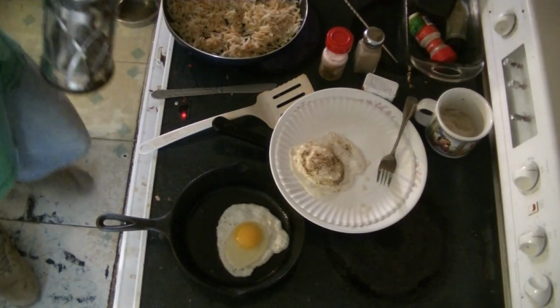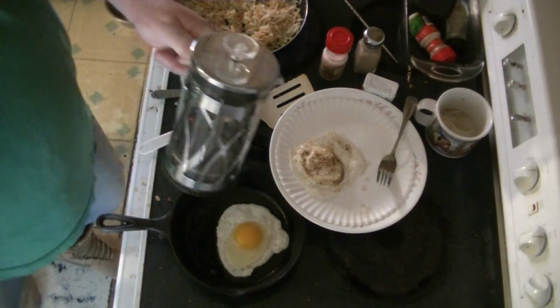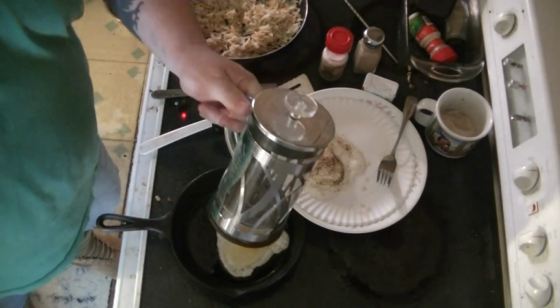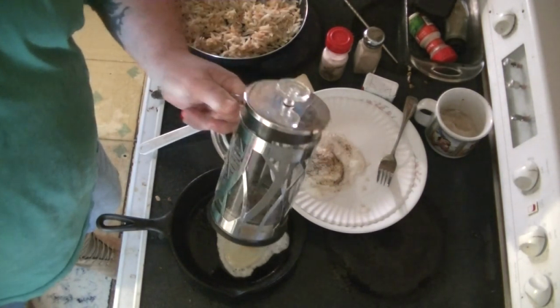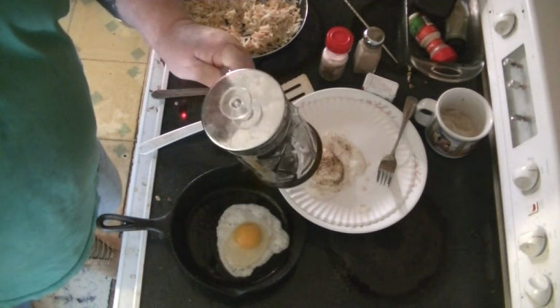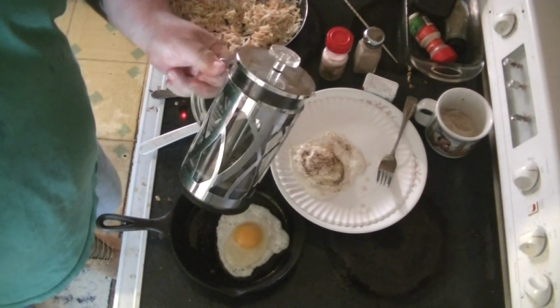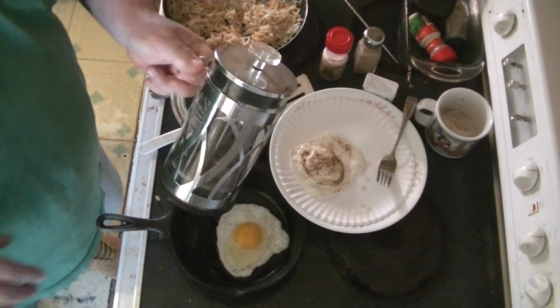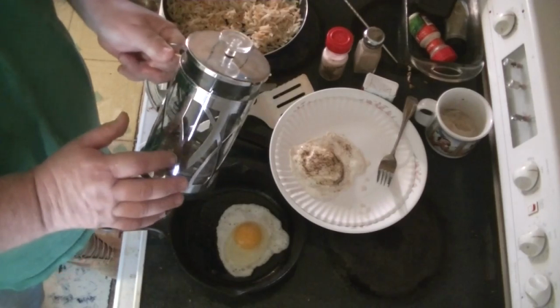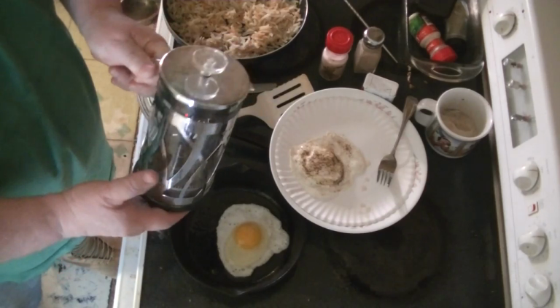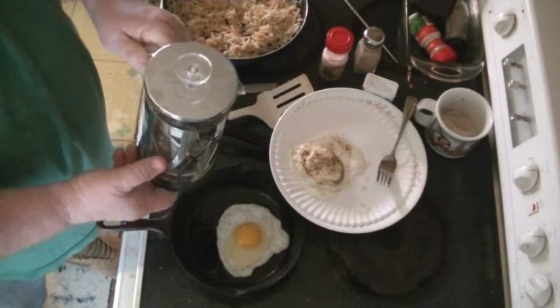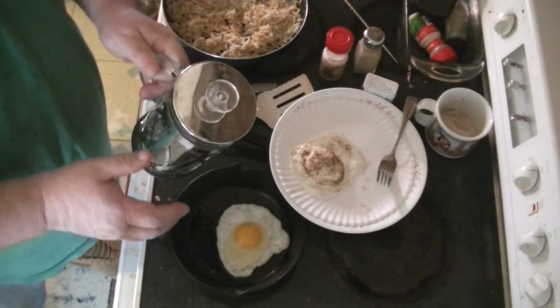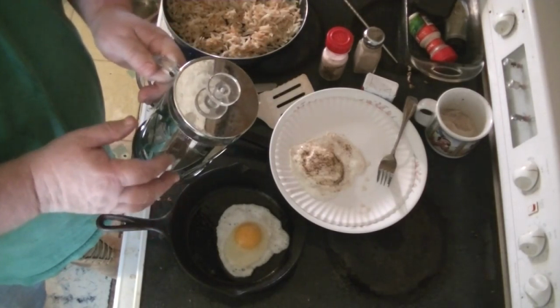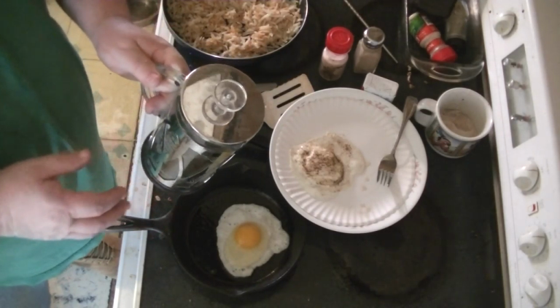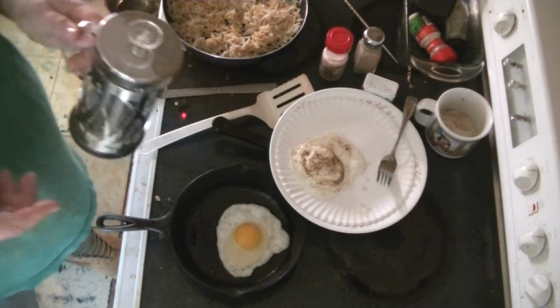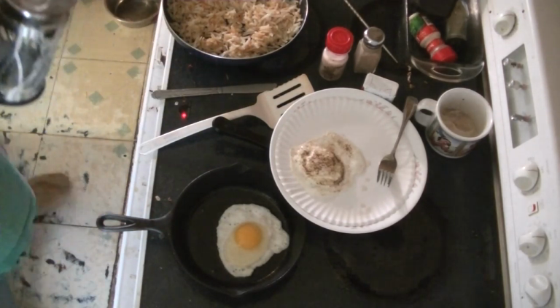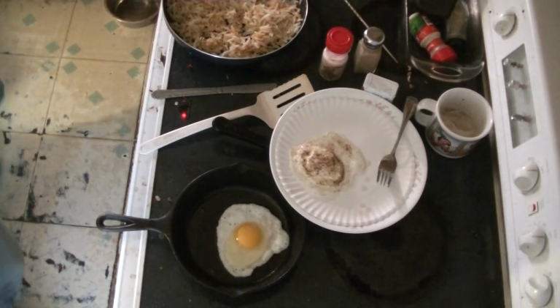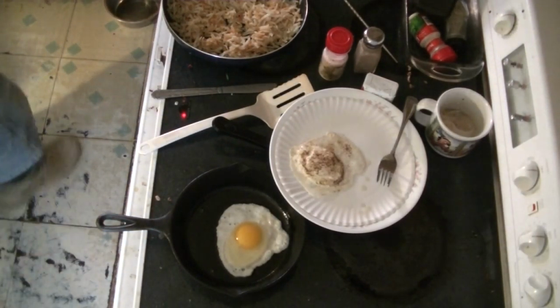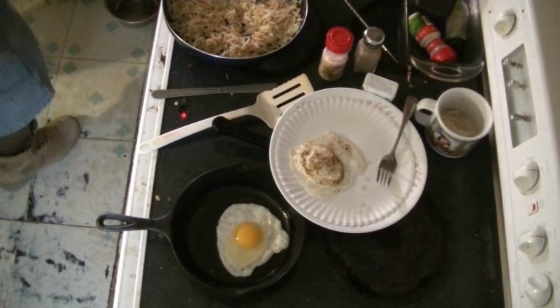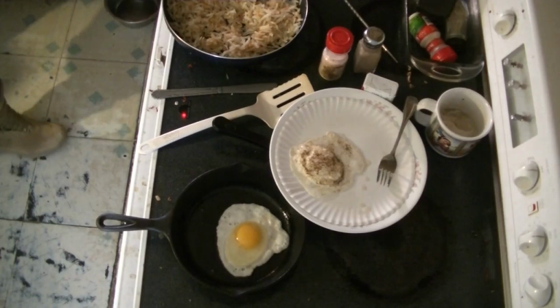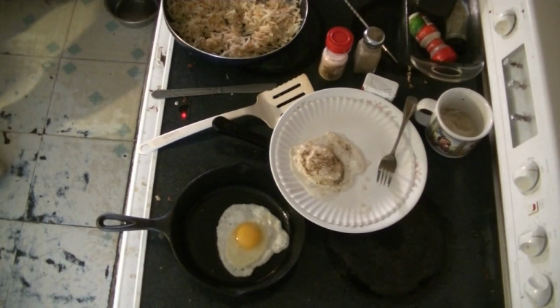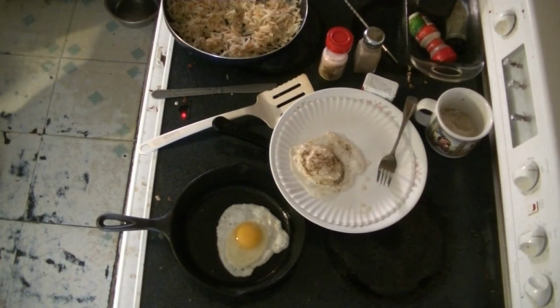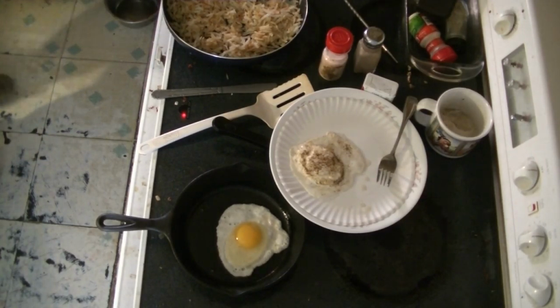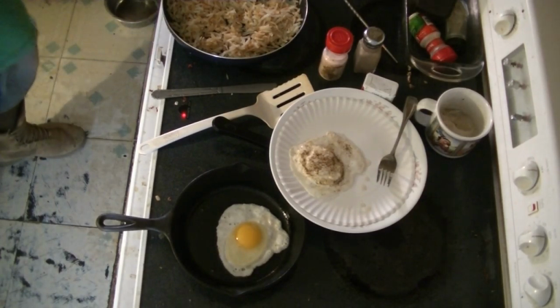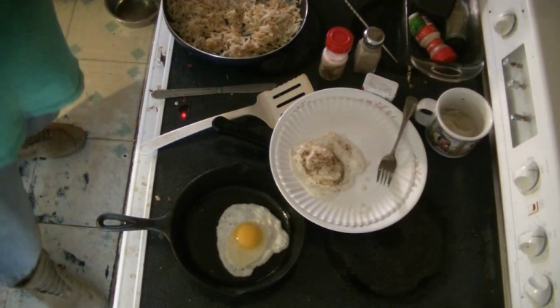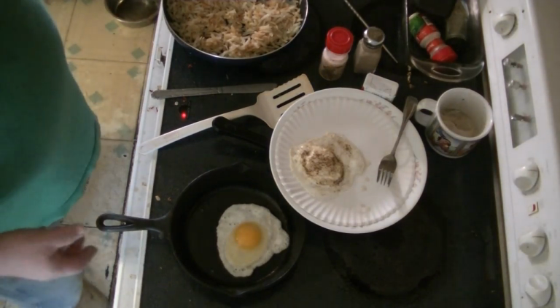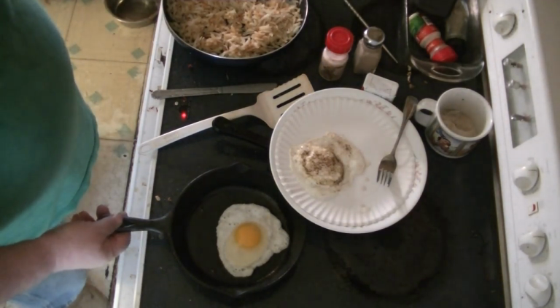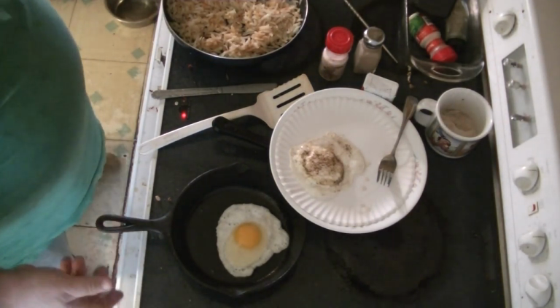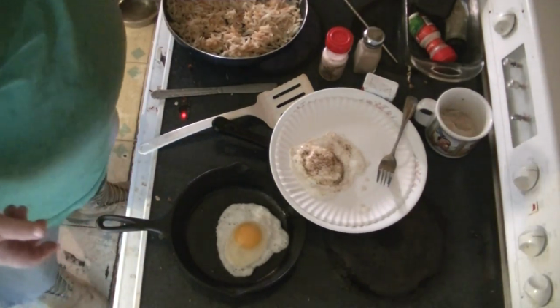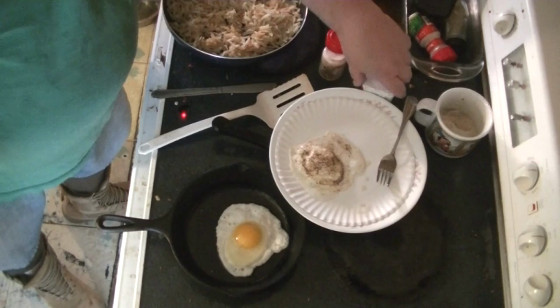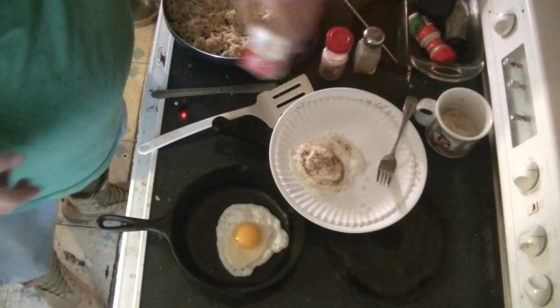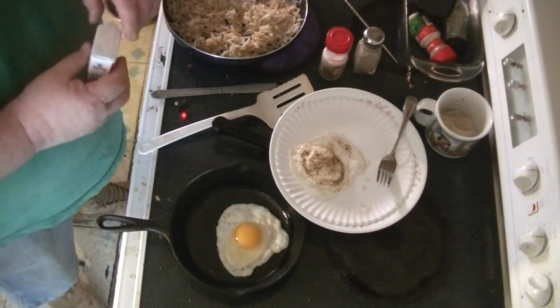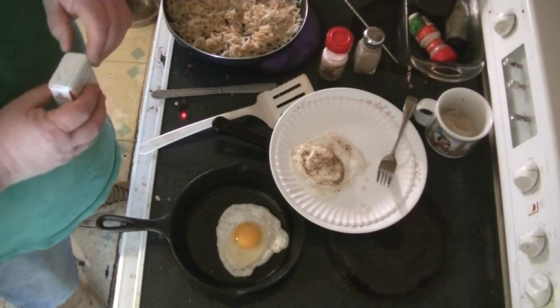A French press. I think I'm going to give this to my brother — he likes press coffee. I like mocha coffee, you've seen my mocha pot. A little pepper.